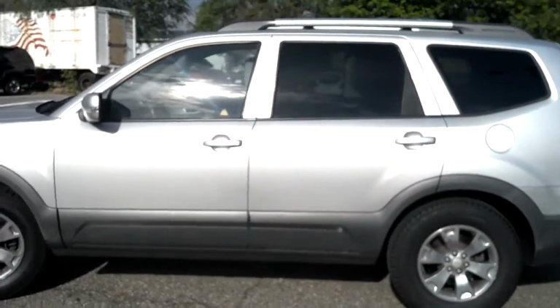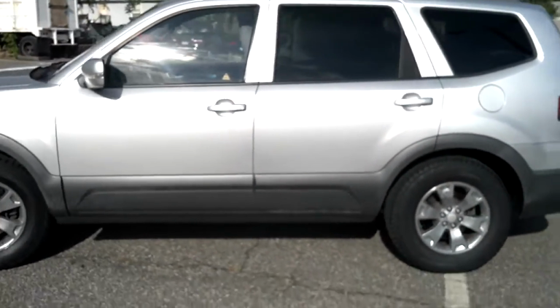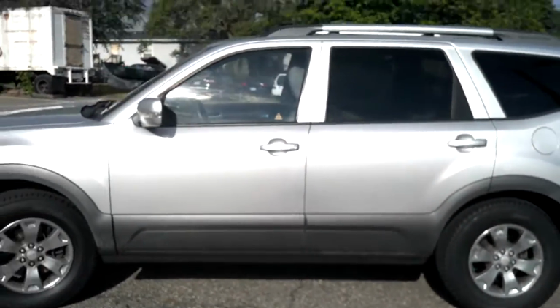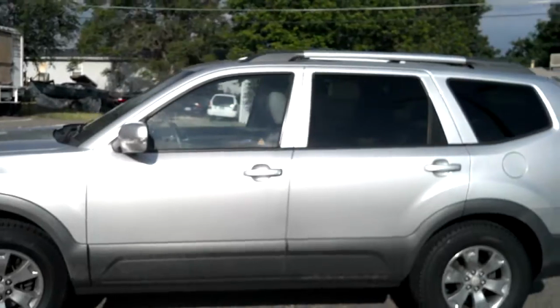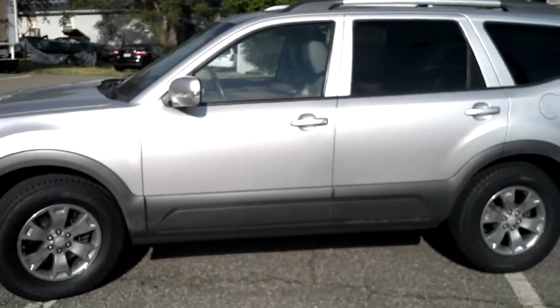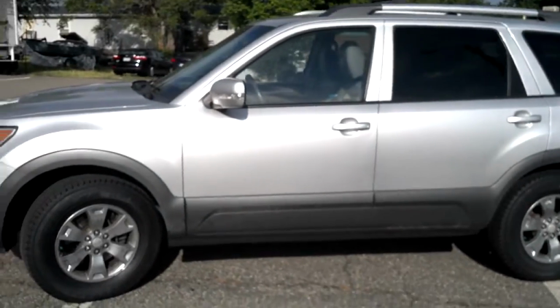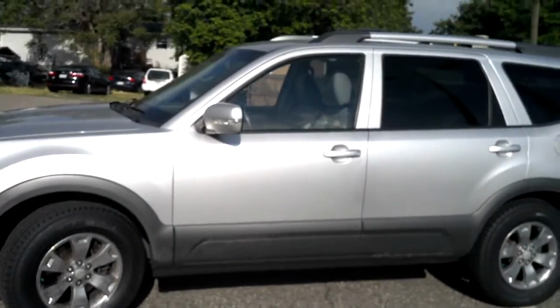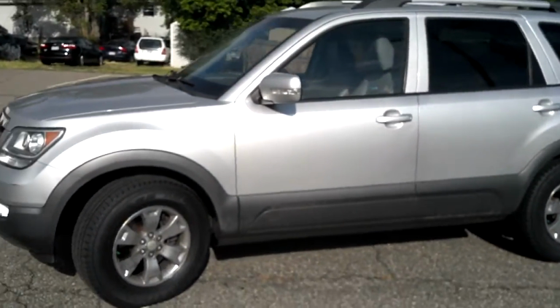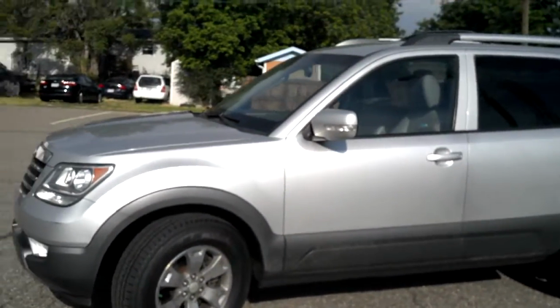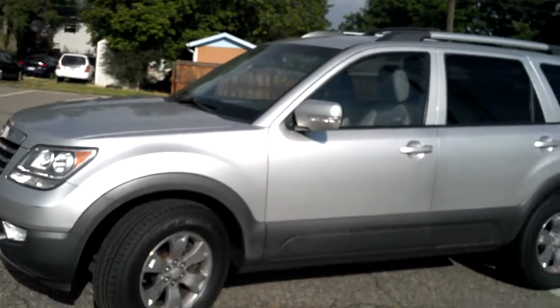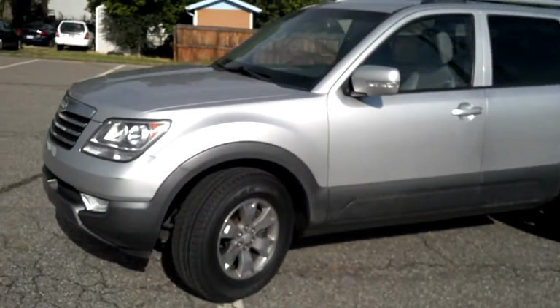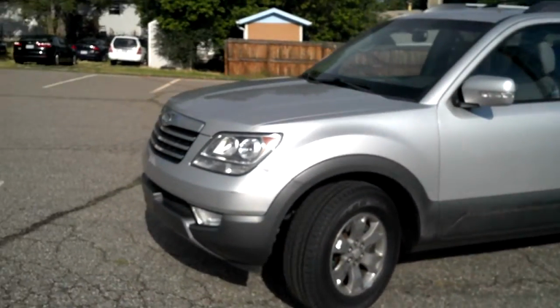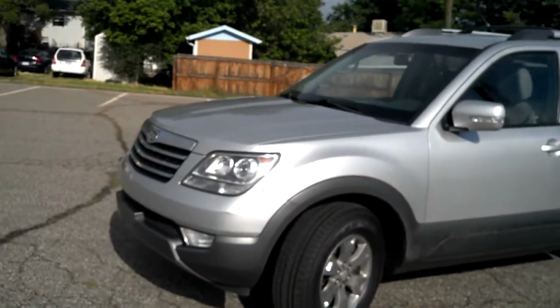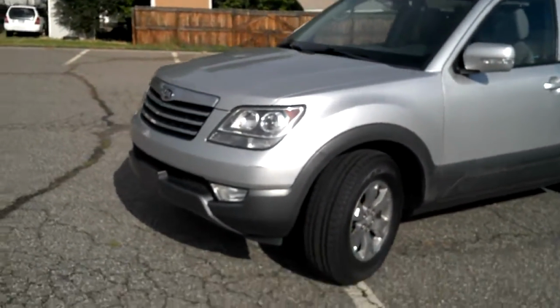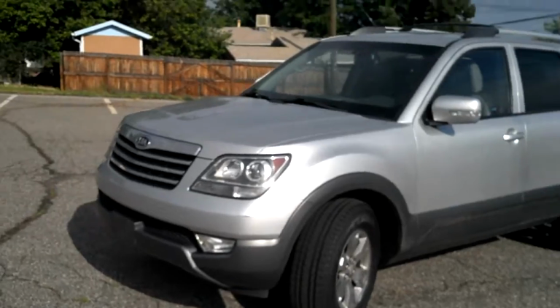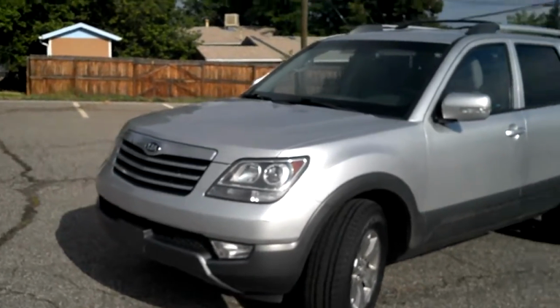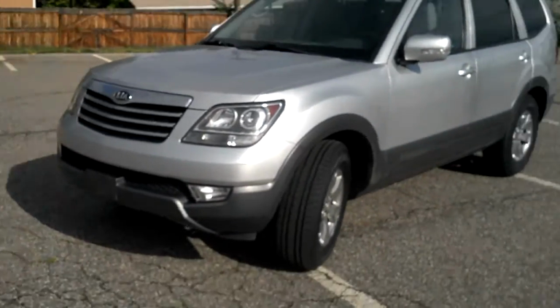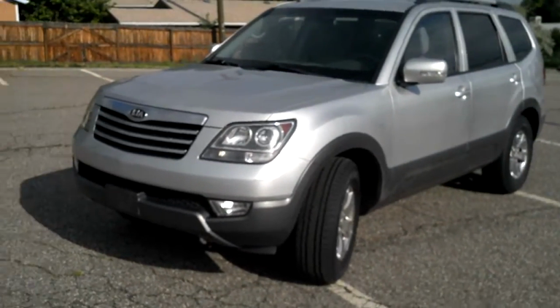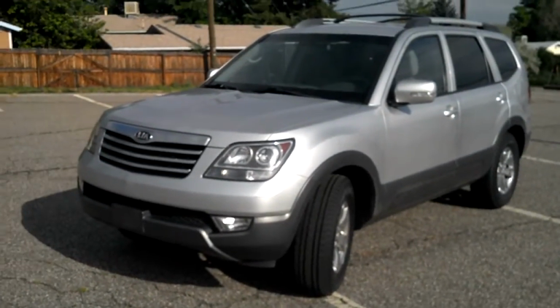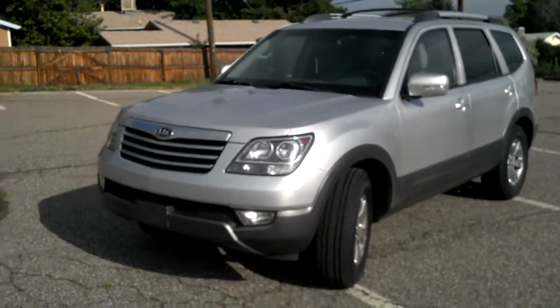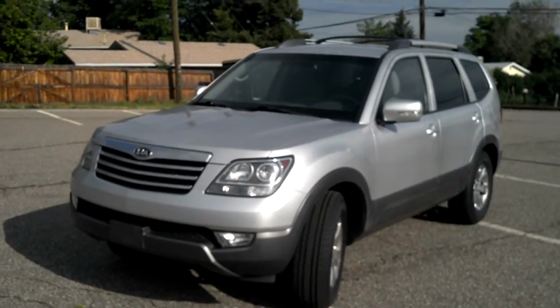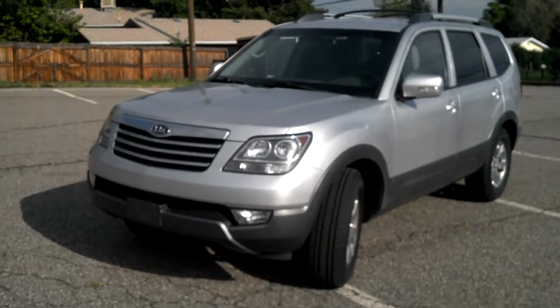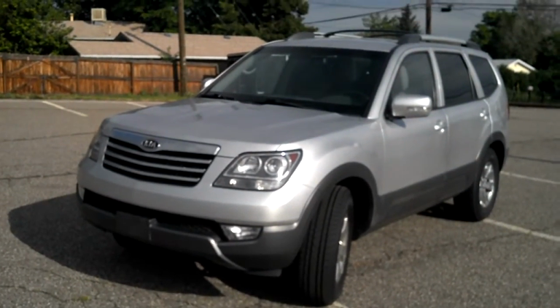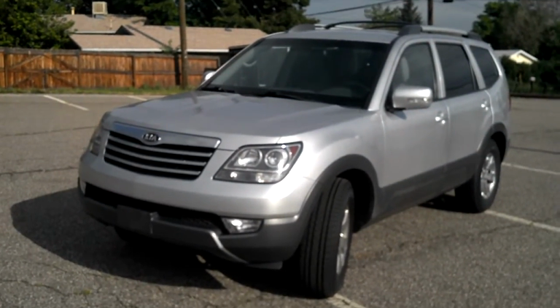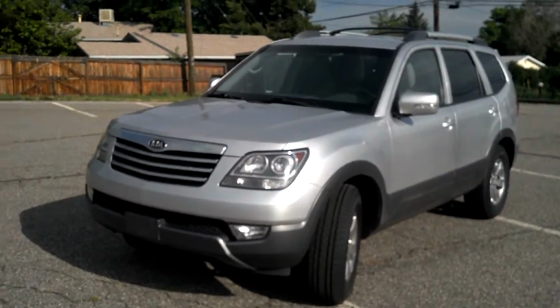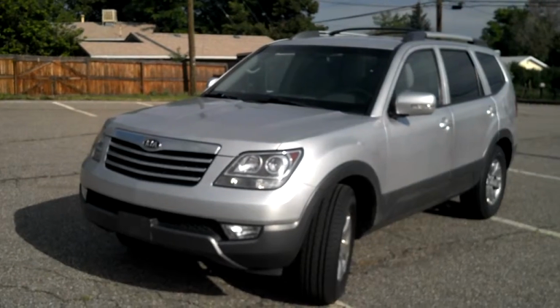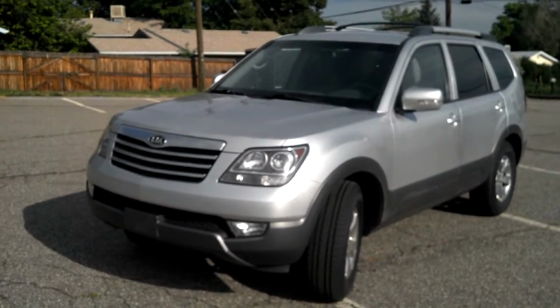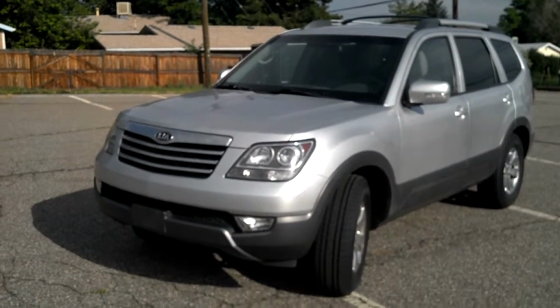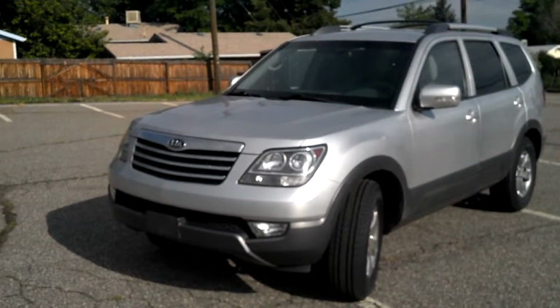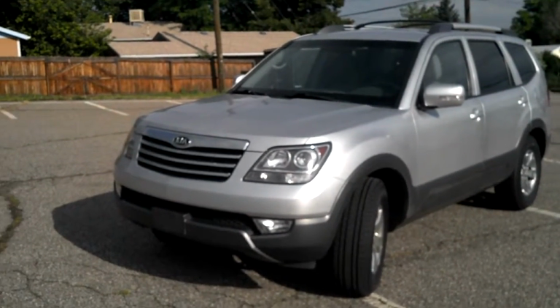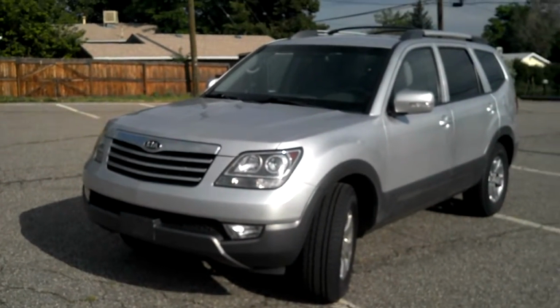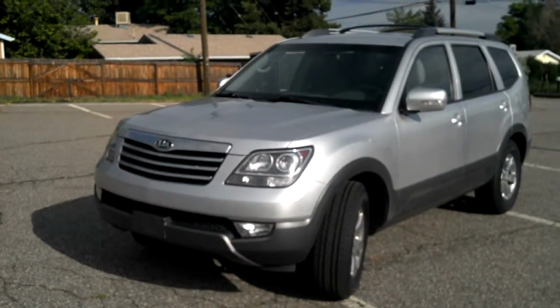Let me get you a full shot of this beautiful vehicle. This is my first recording — hope I'm doing it right. I will get this in emails to everybody. Thank you very much.